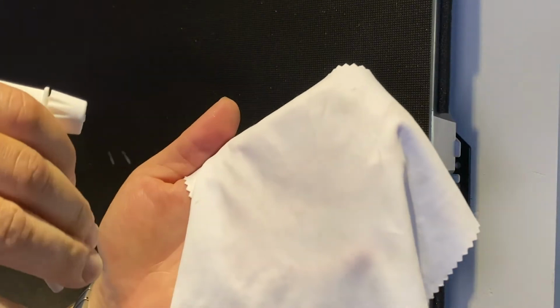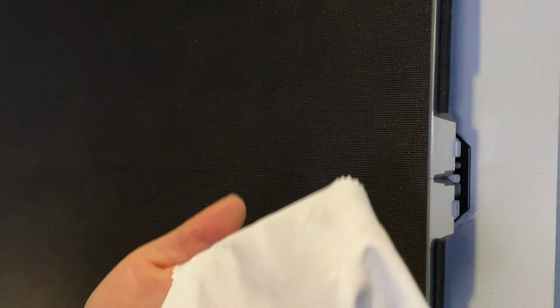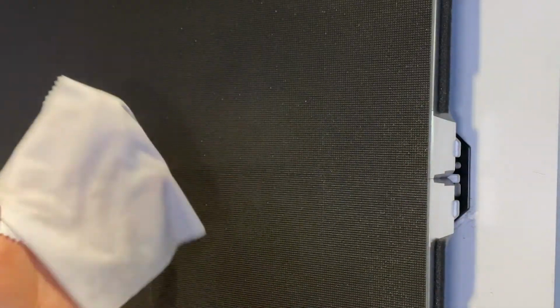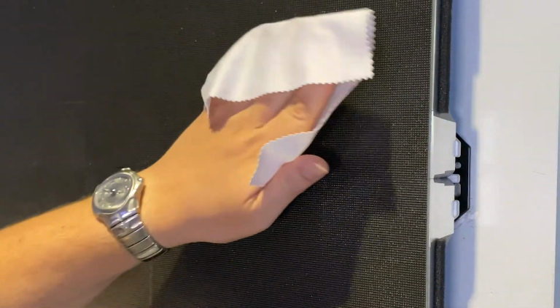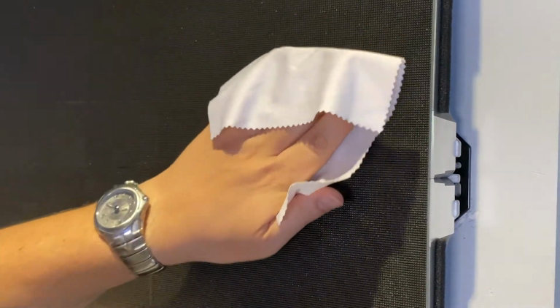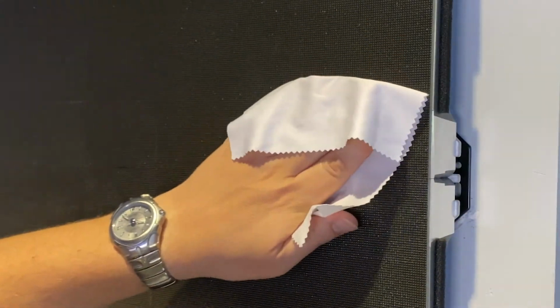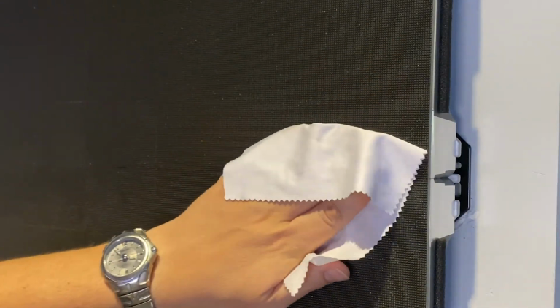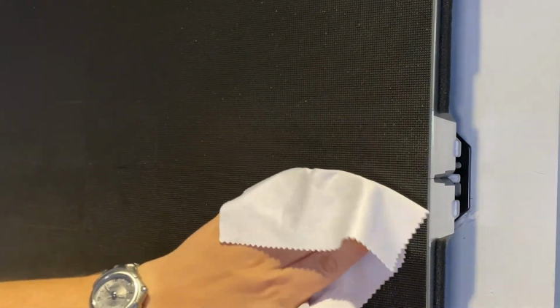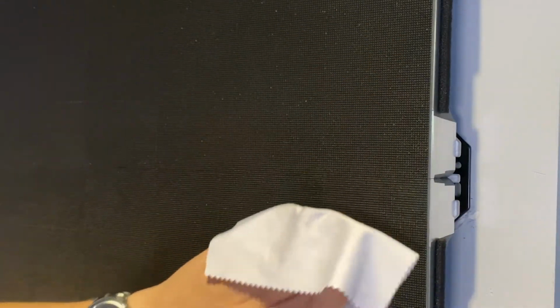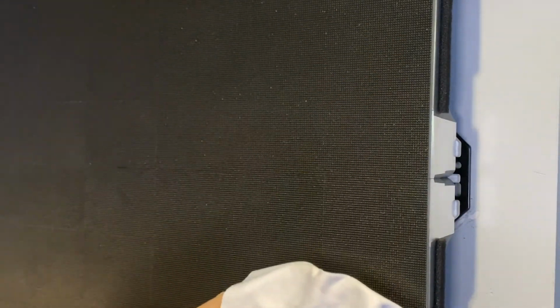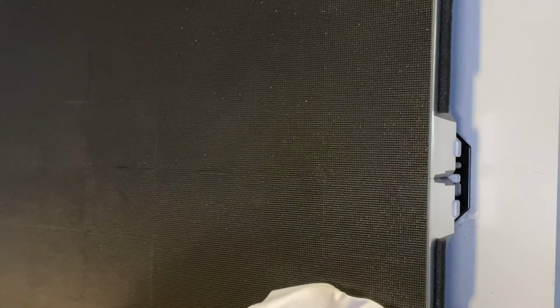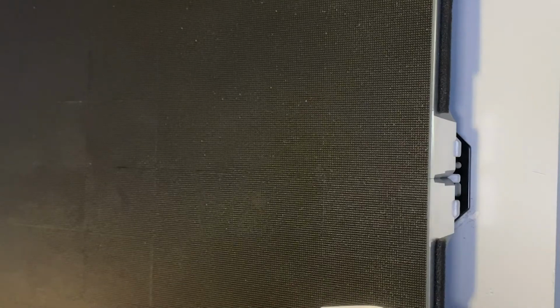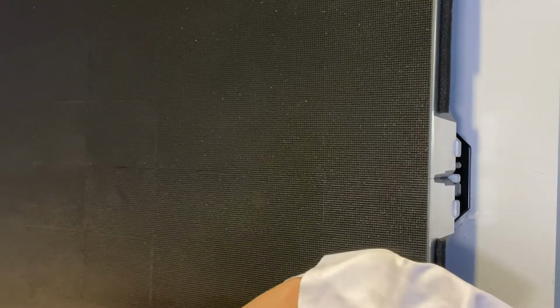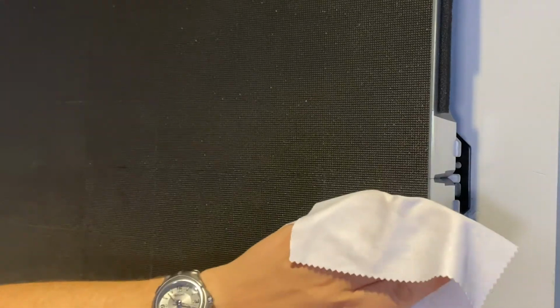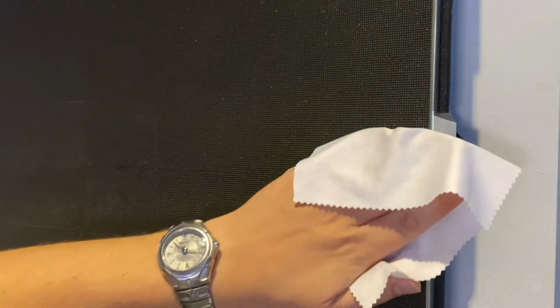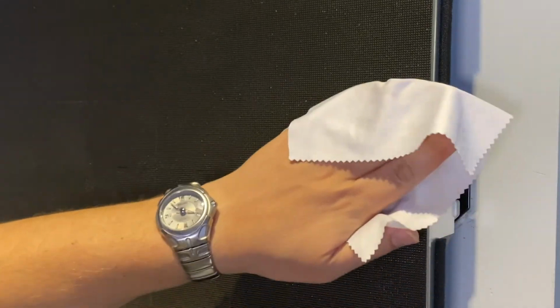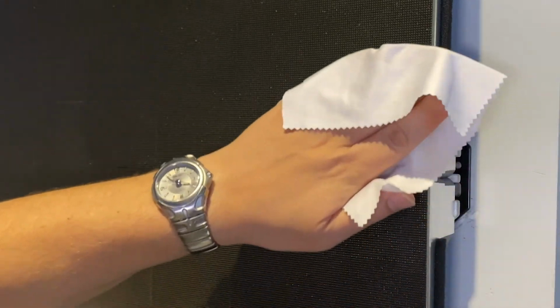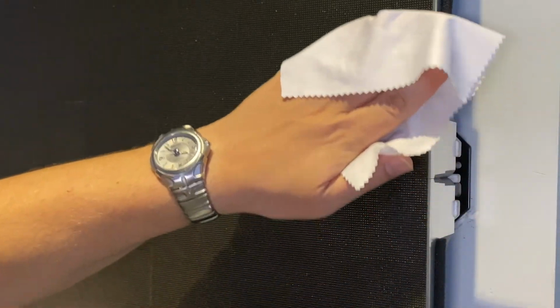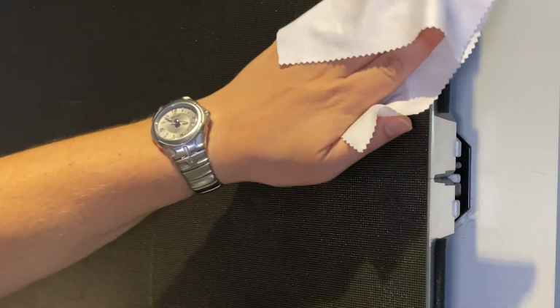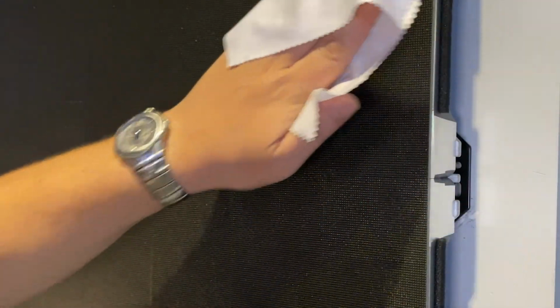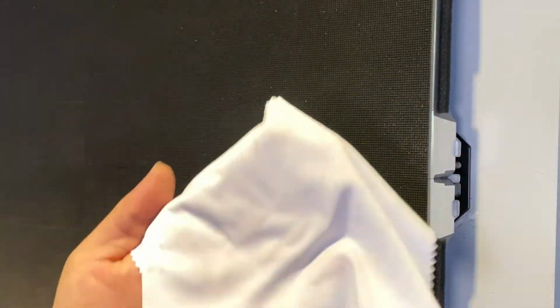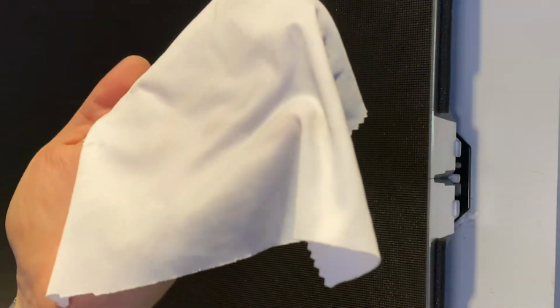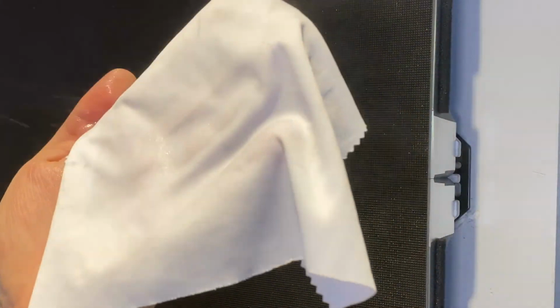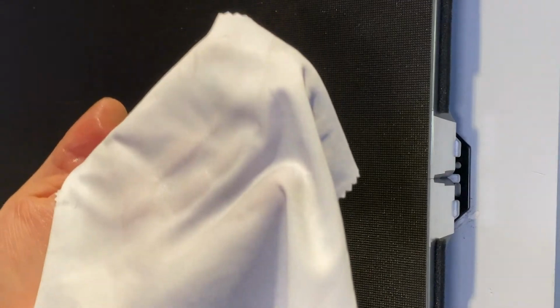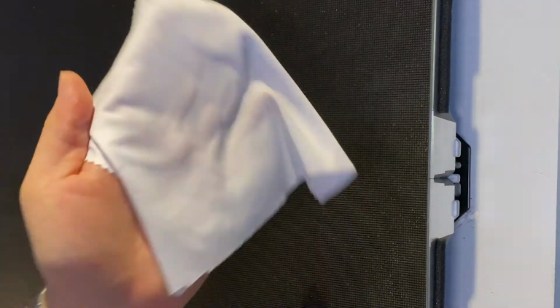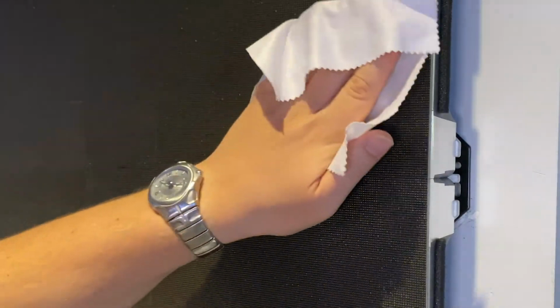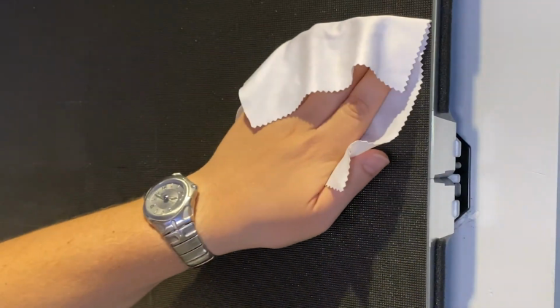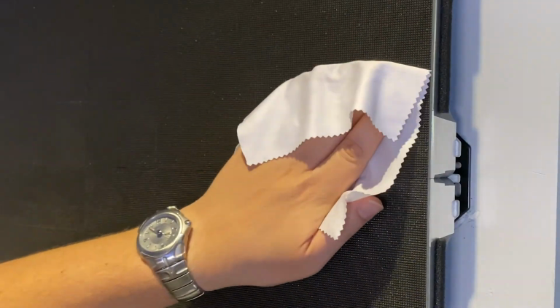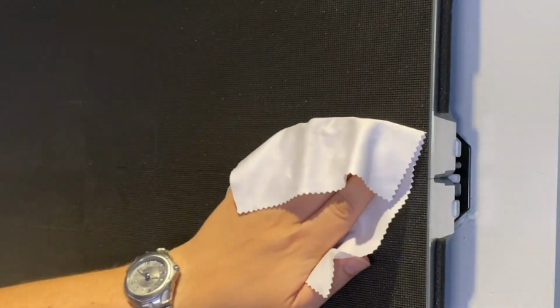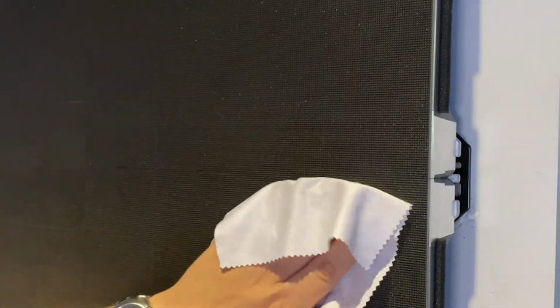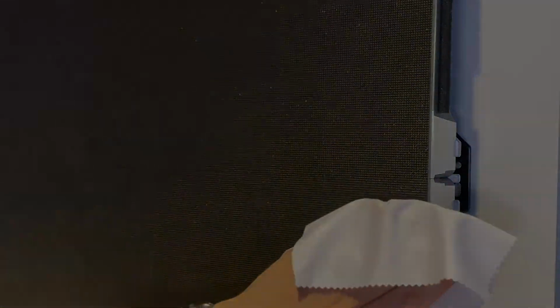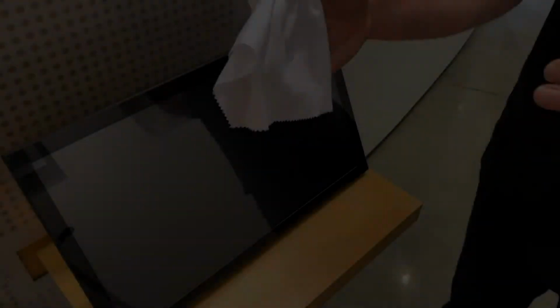For Planar Arrow LED matte video walls, because the edges of the video wall are exposed, avoid snagging the LEDs around the edges of the video wall with the wipe or cloth. Use a dabbing or patting motion to clean those areas.